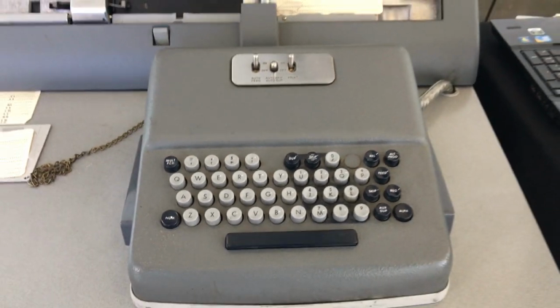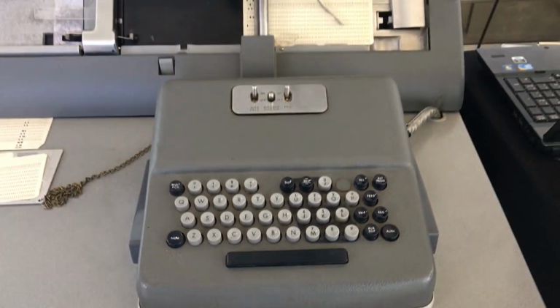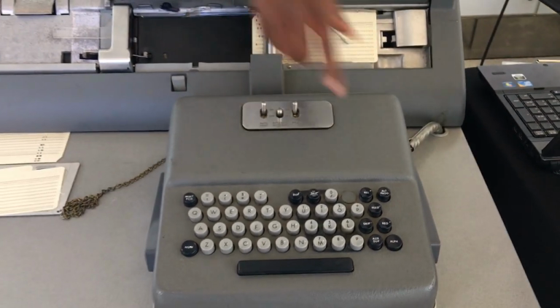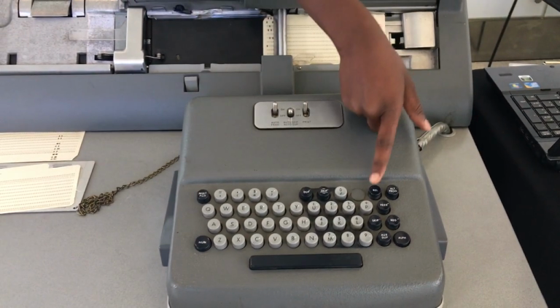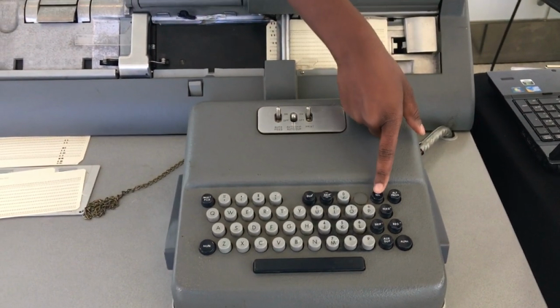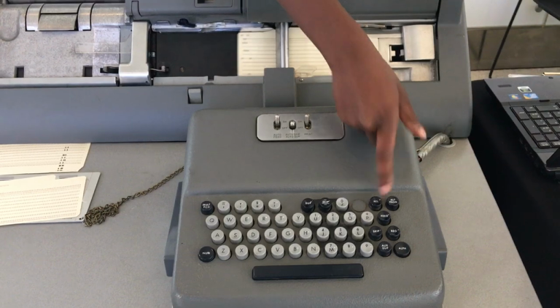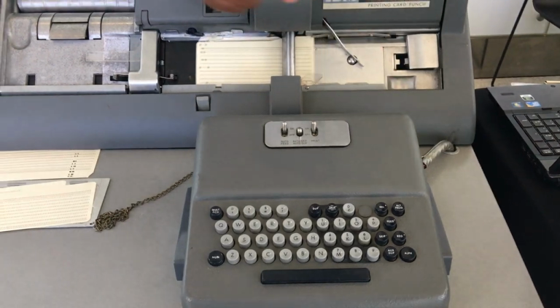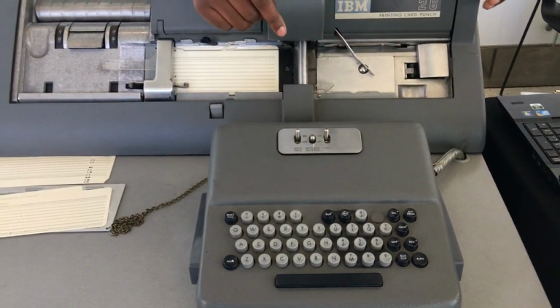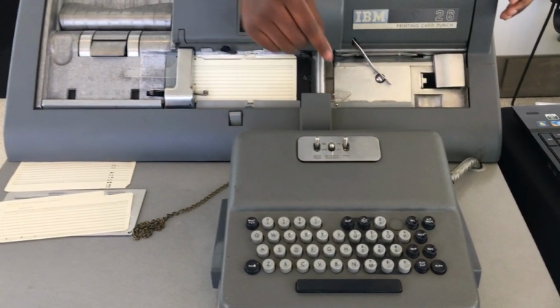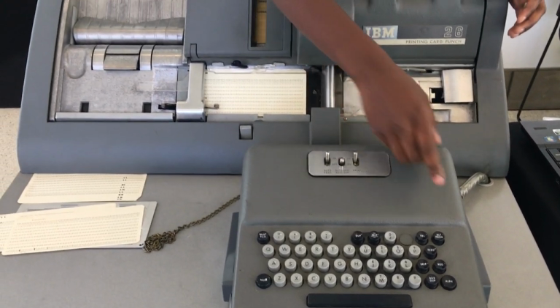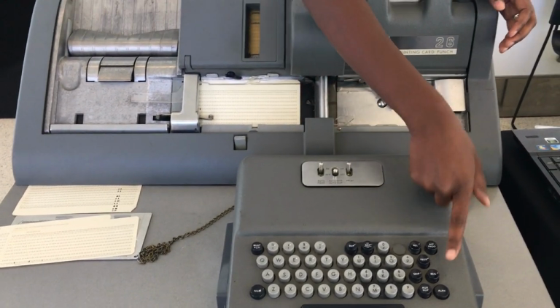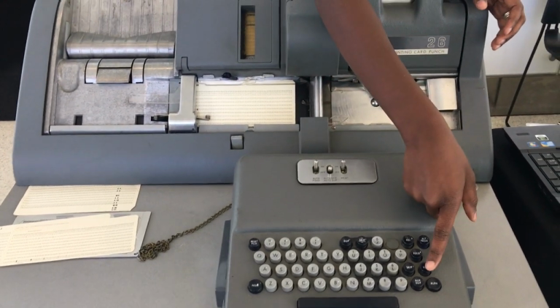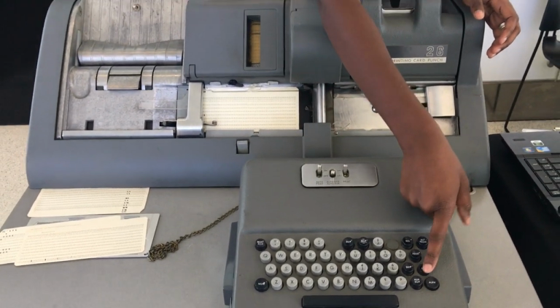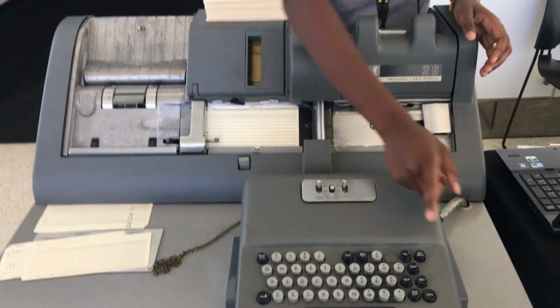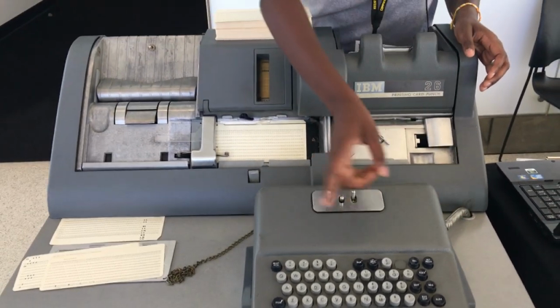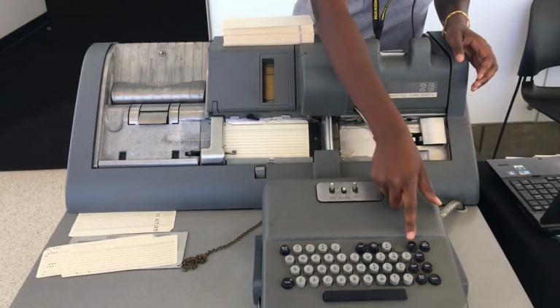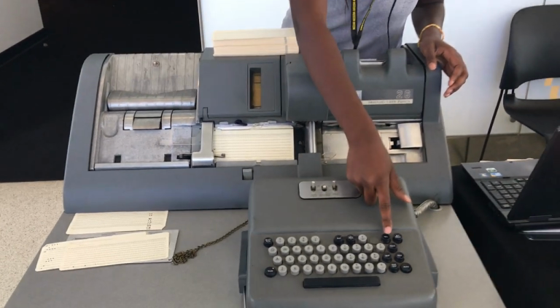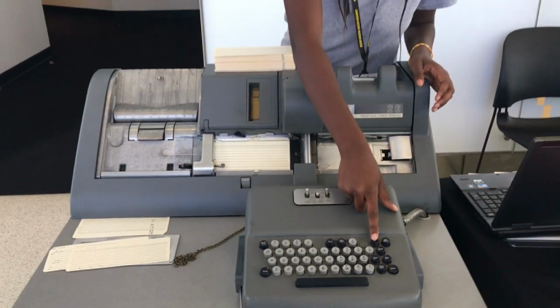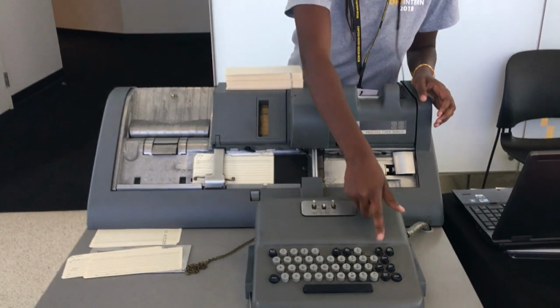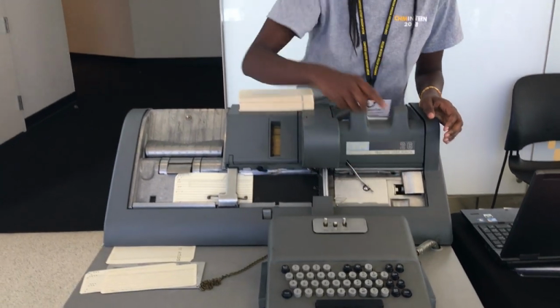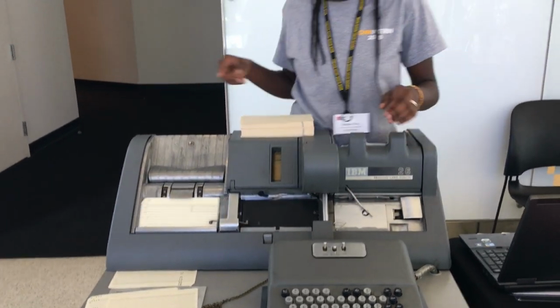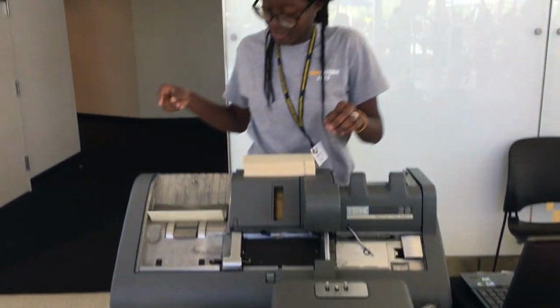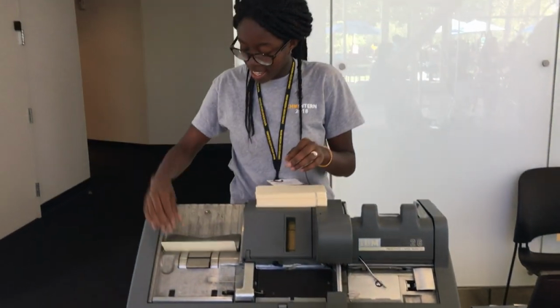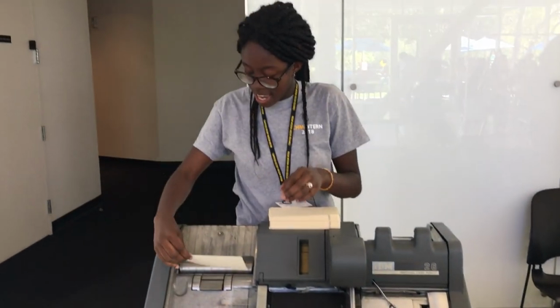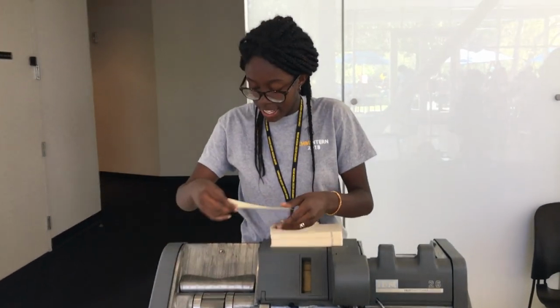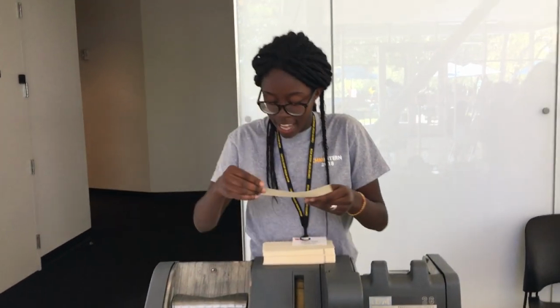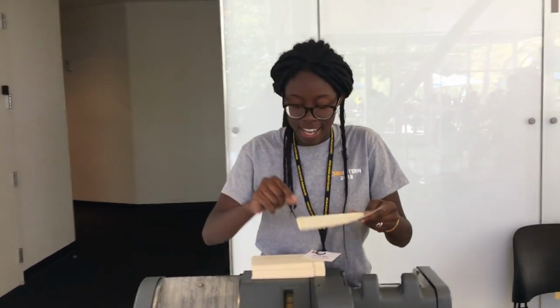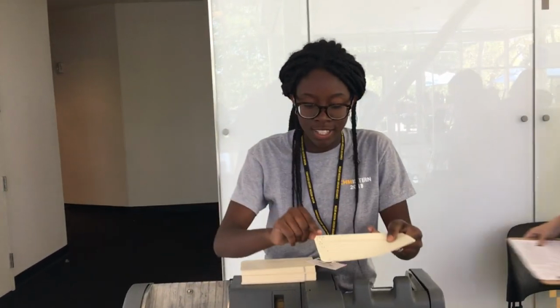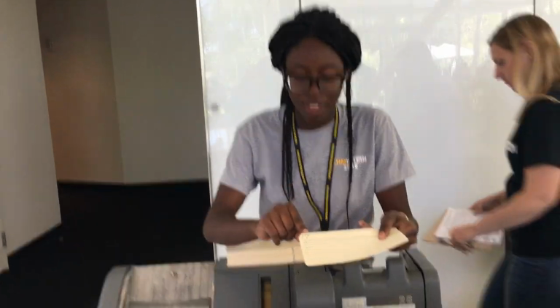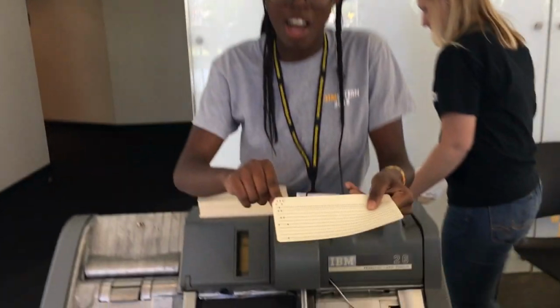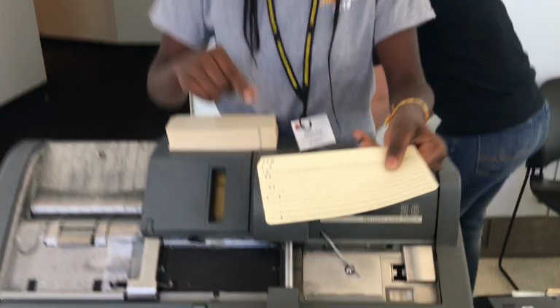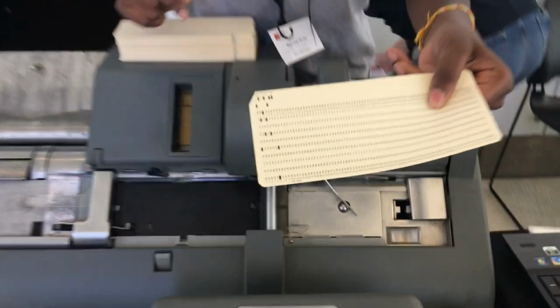And then I'm going to release it, so press release, and then I'm going to press register again, and then release one more time, and then it comes out, and then you can see on the top it says Natalie.